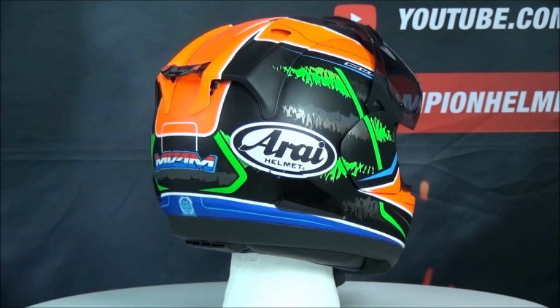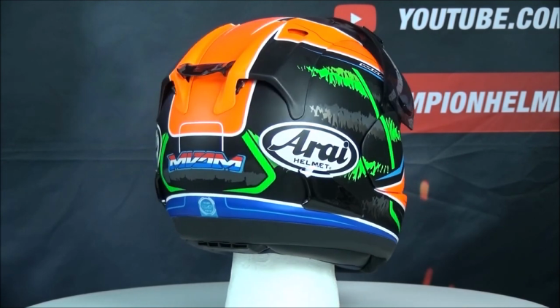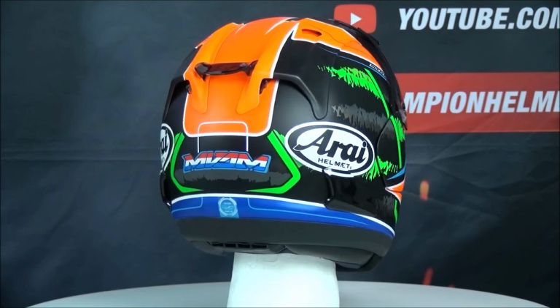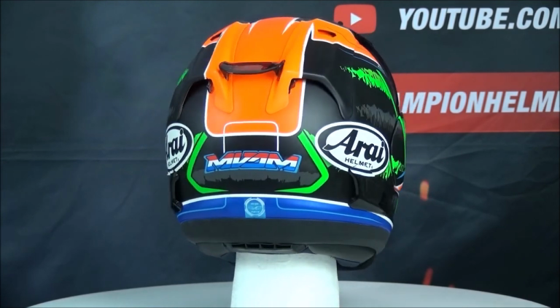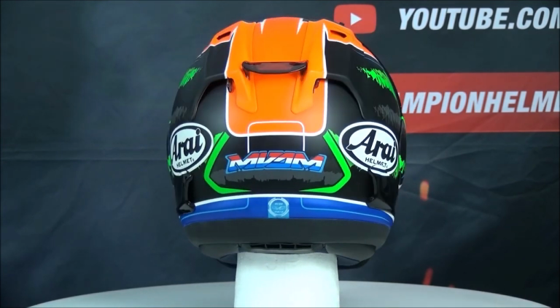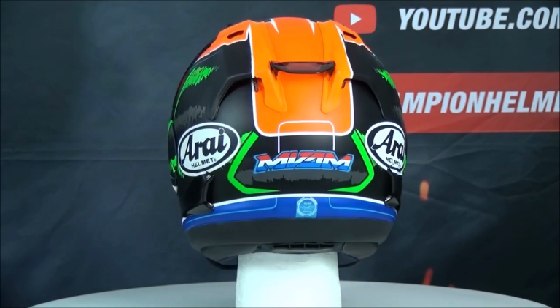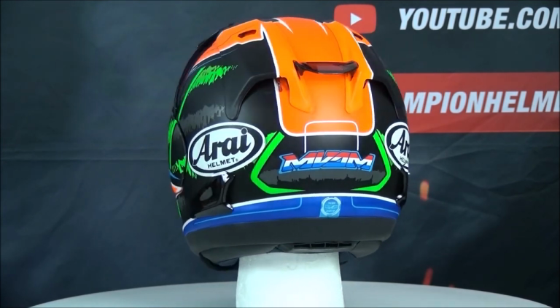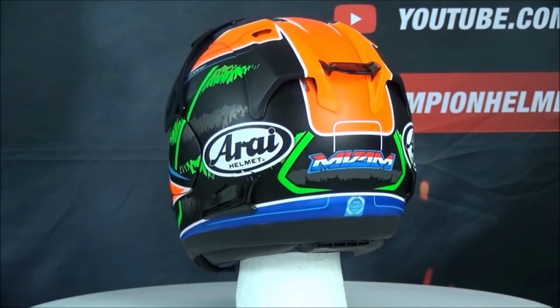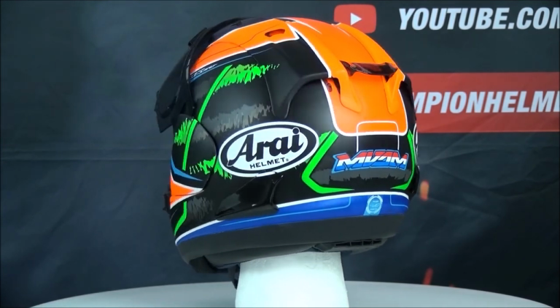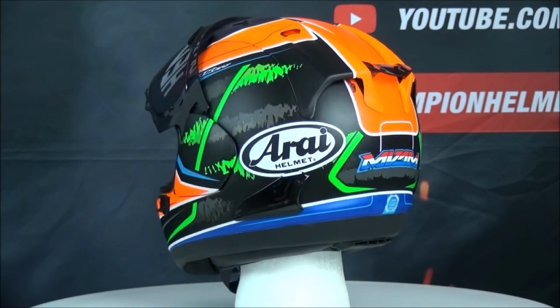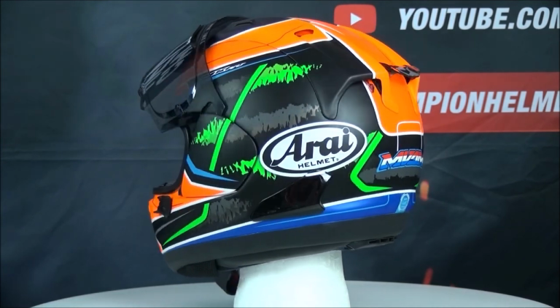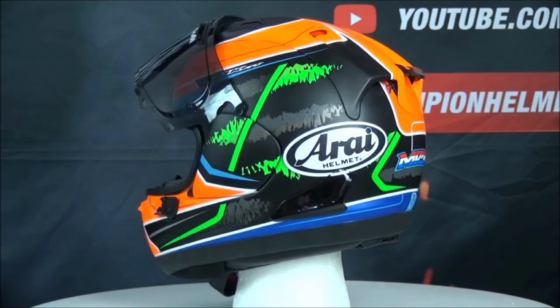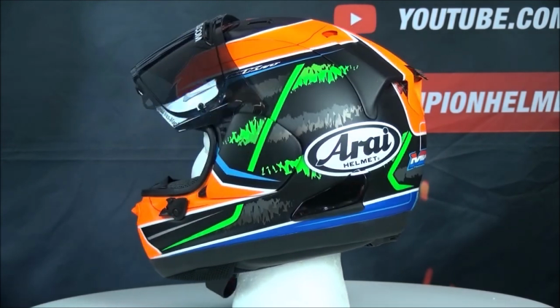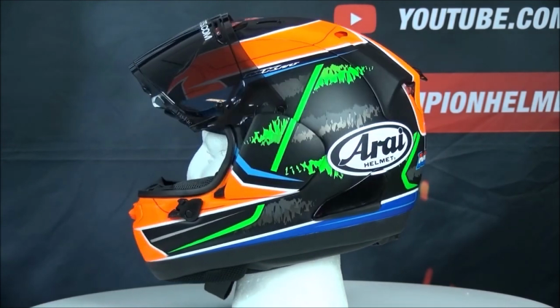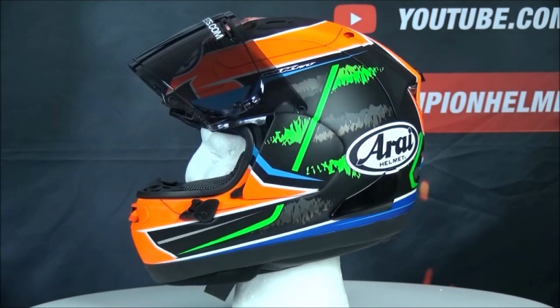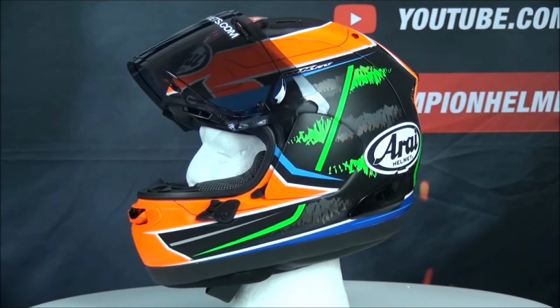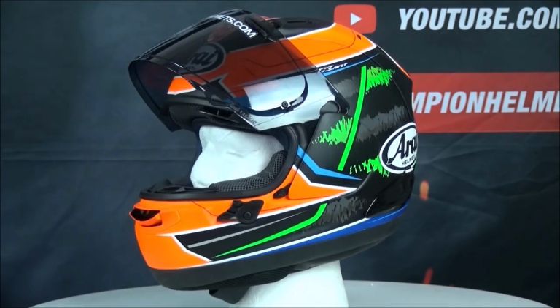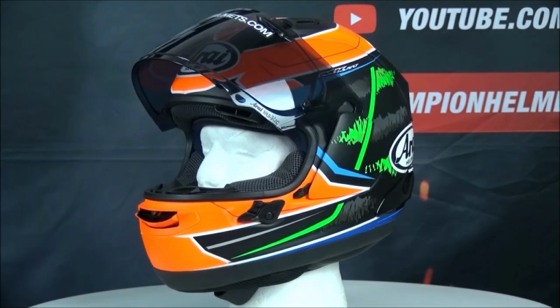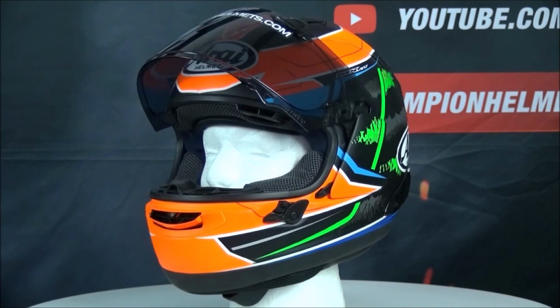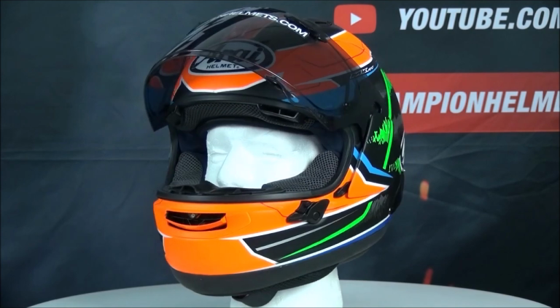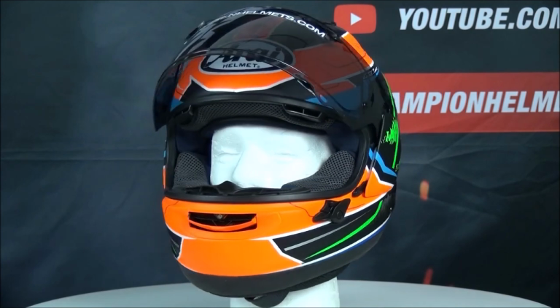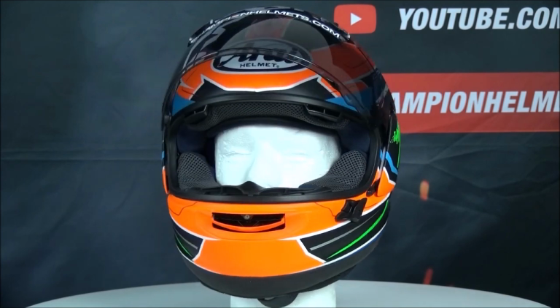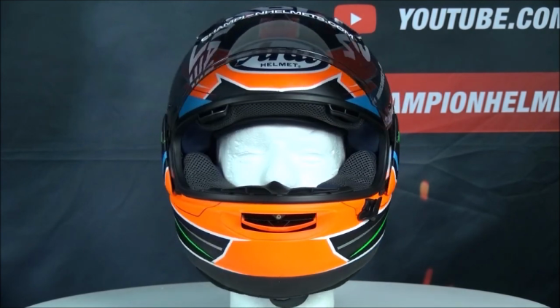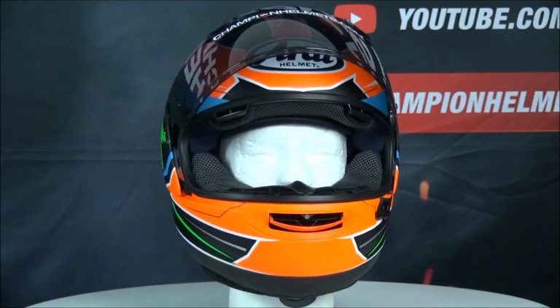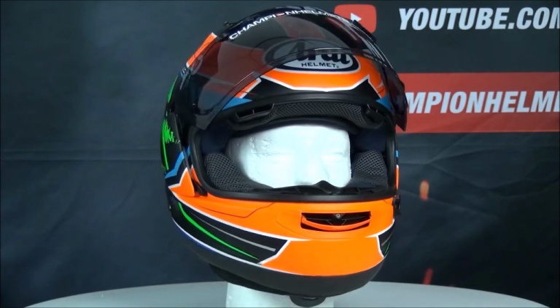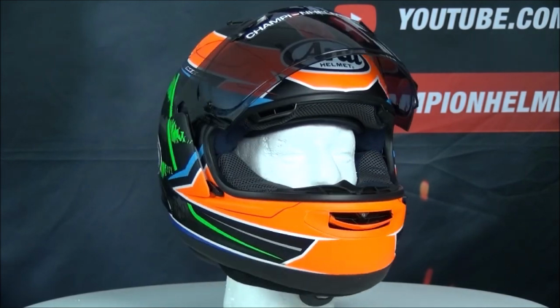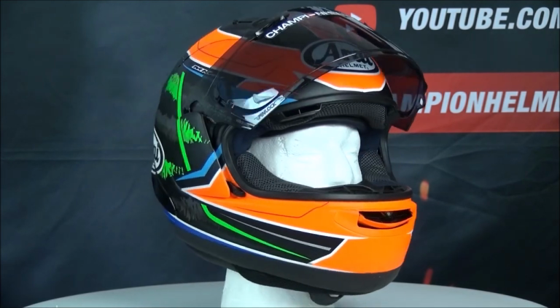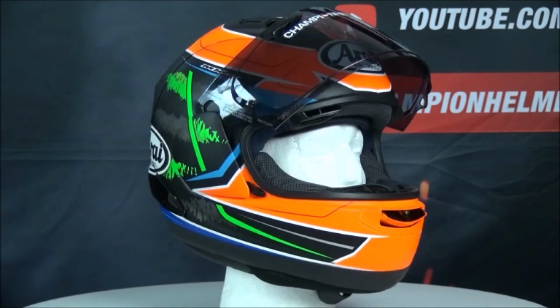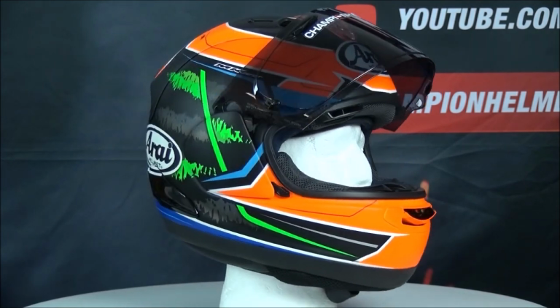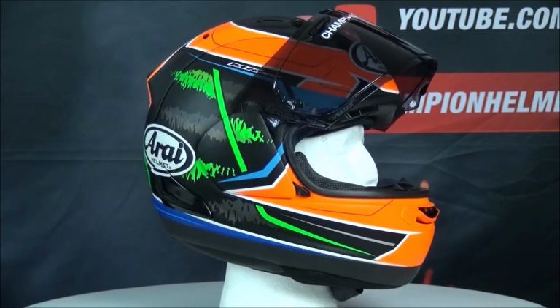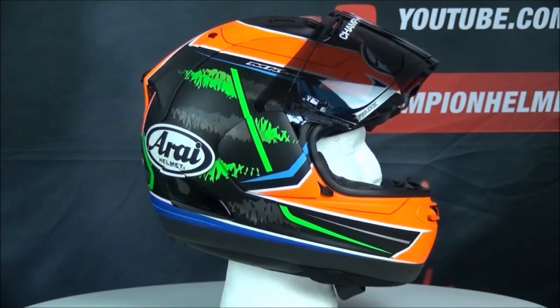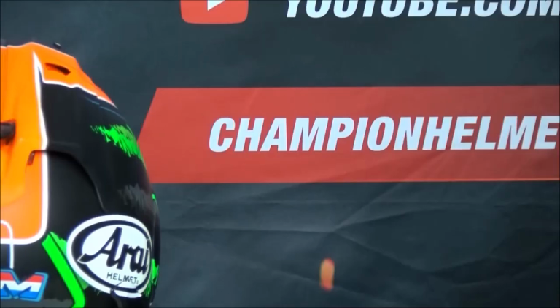Even better are the personalization options which let you adjust the liner to your specific needs. This helmet also comes with an emergency quick release system for the liner.